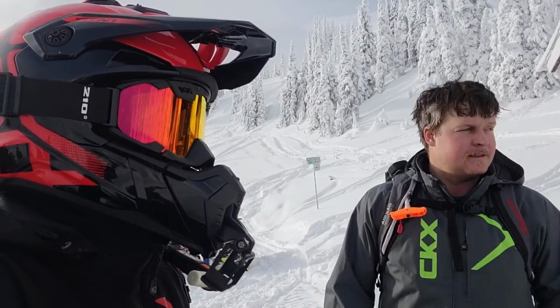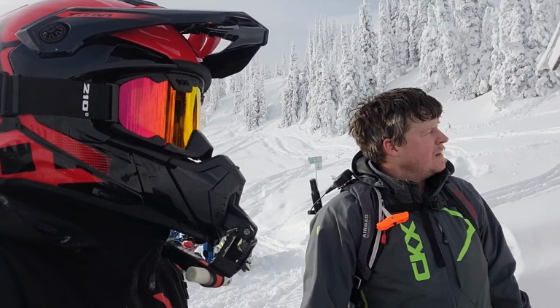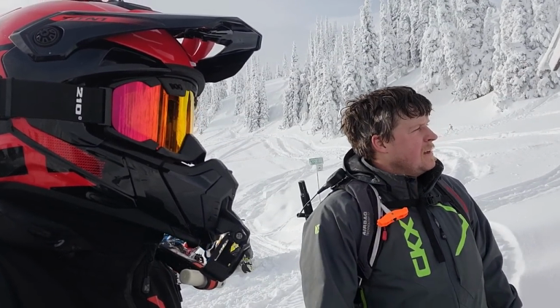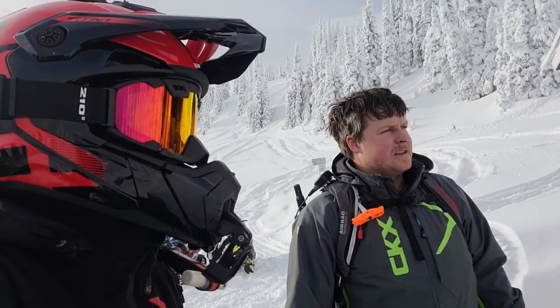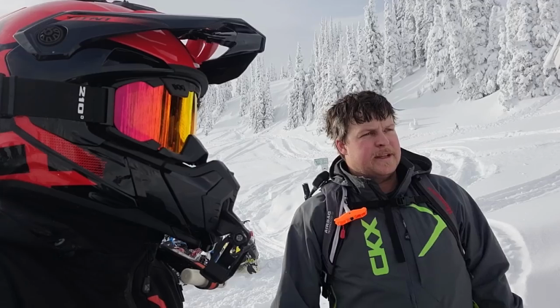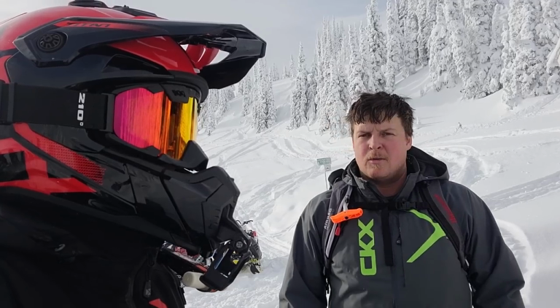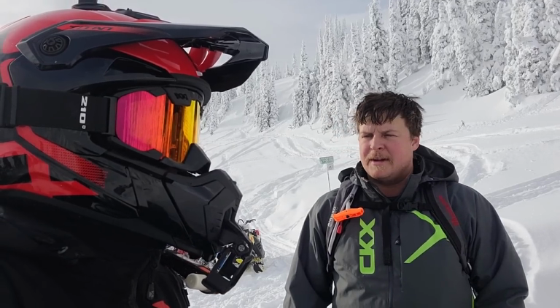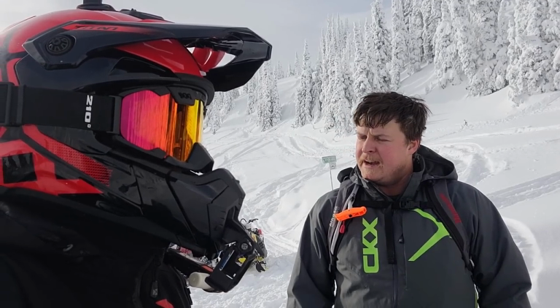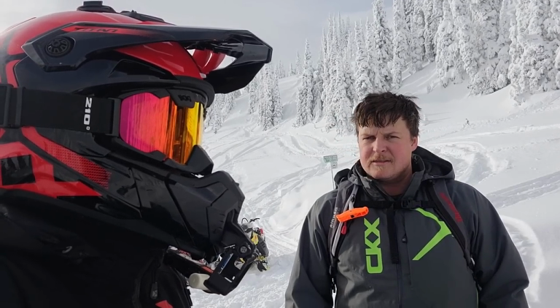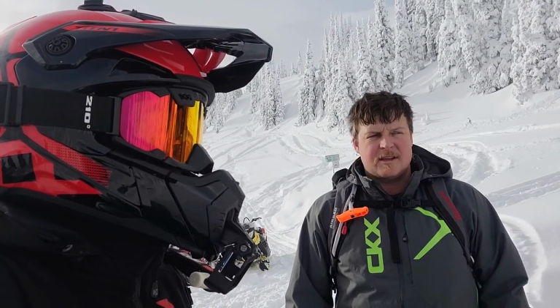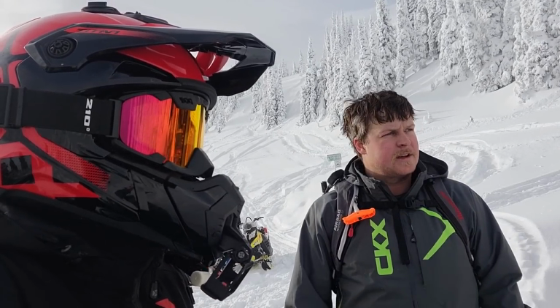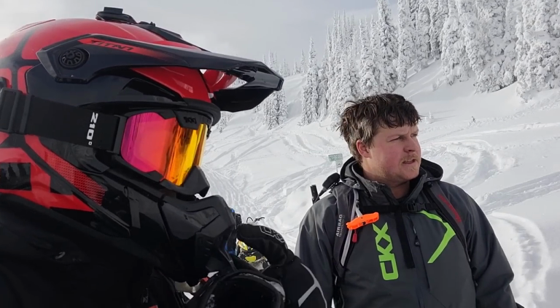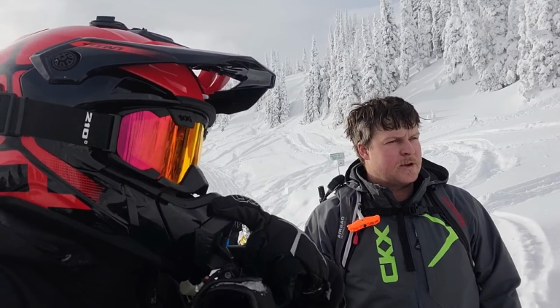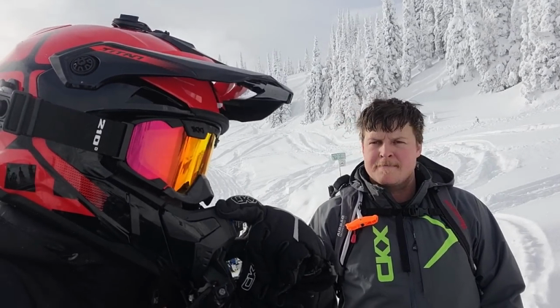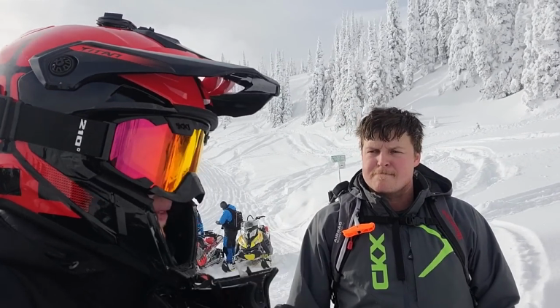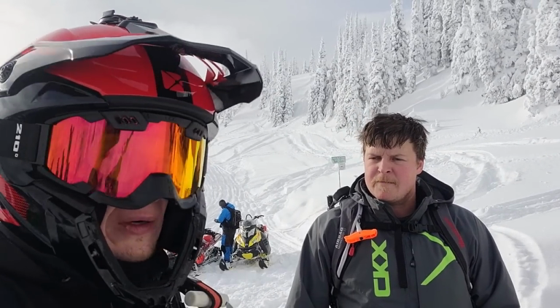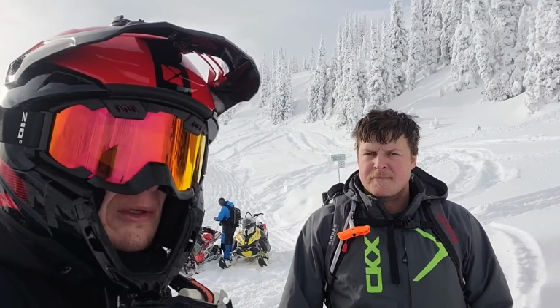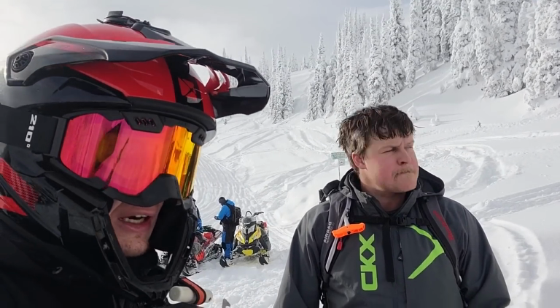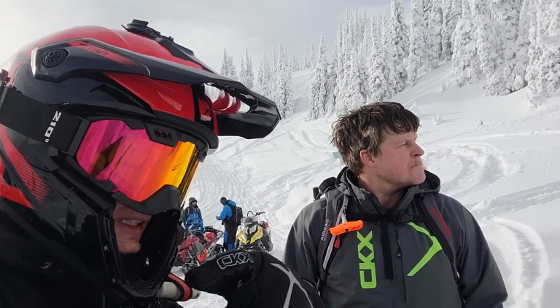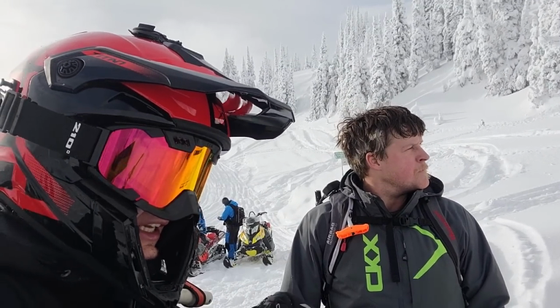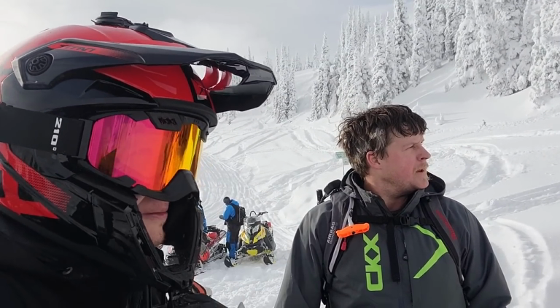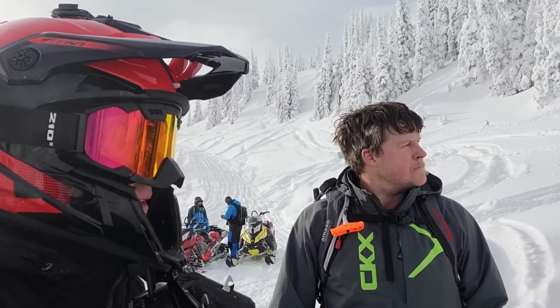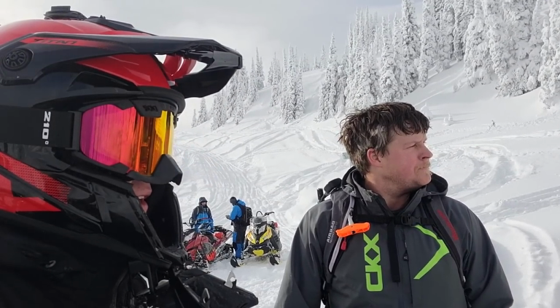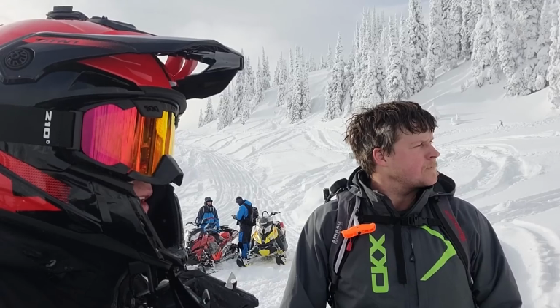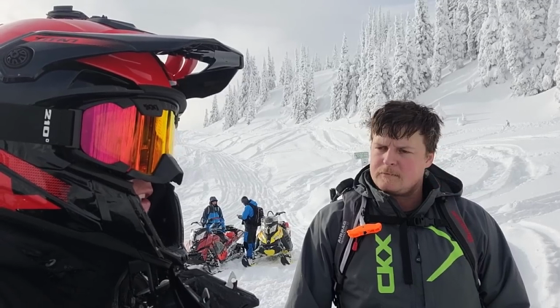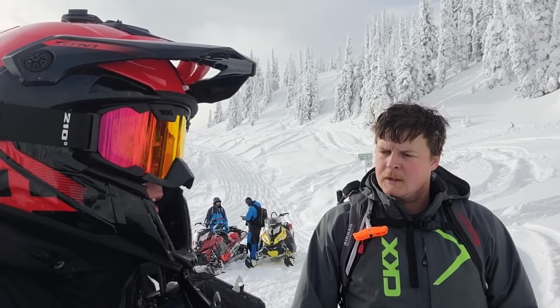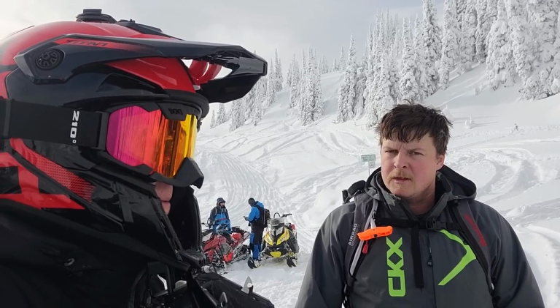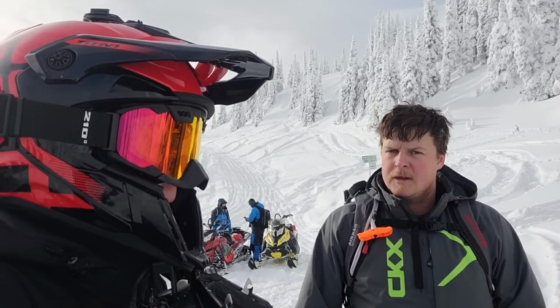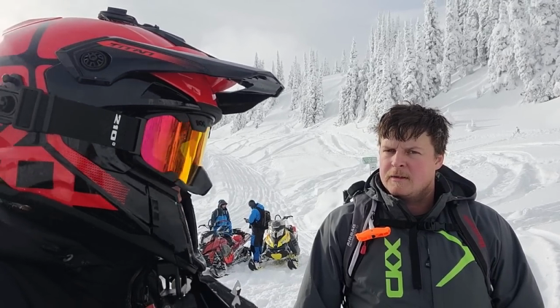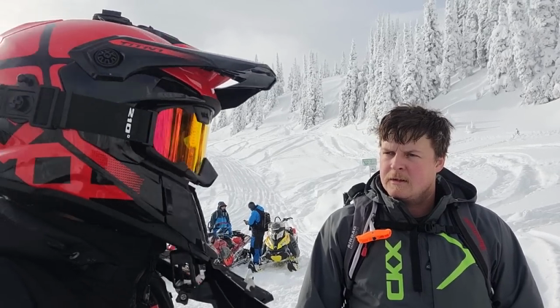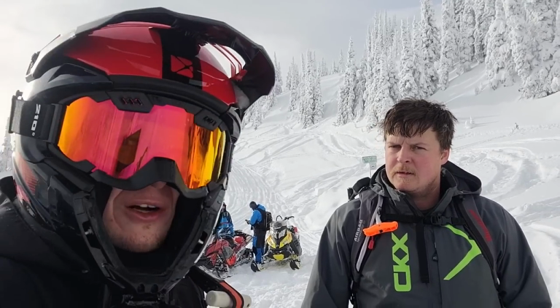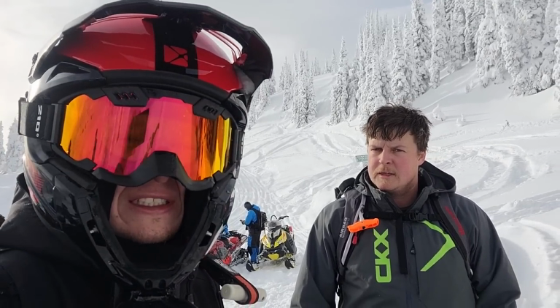We got some risks here - it's kind of been warm and rainy and all sorts of stuff. It was raining most of the drive in the other day. As soon as Rogers Pass, man, it was just like a wall of snow.